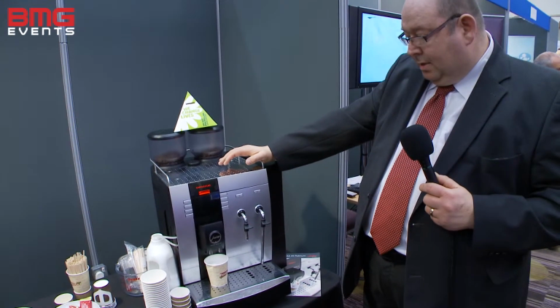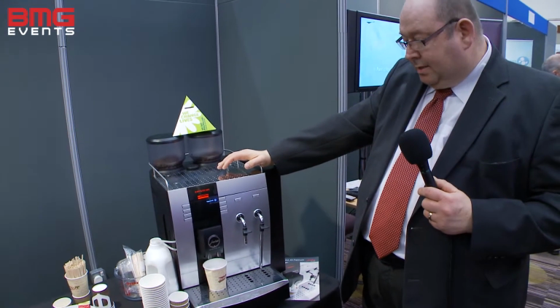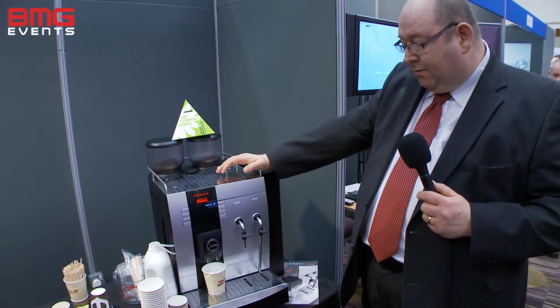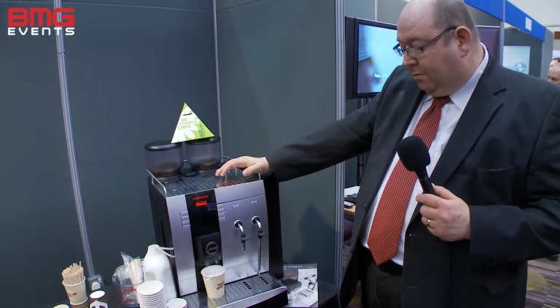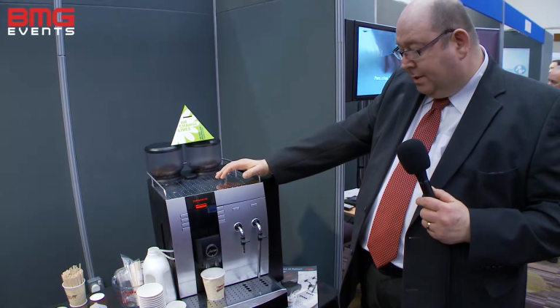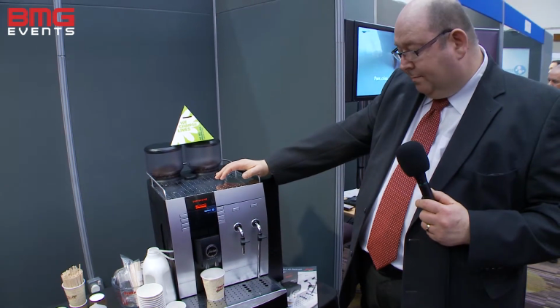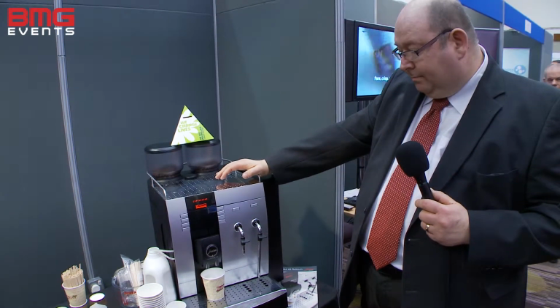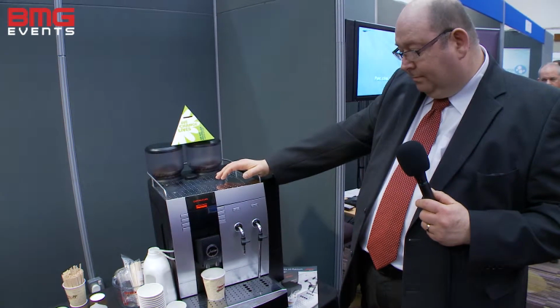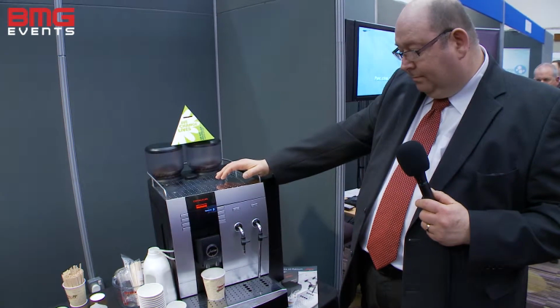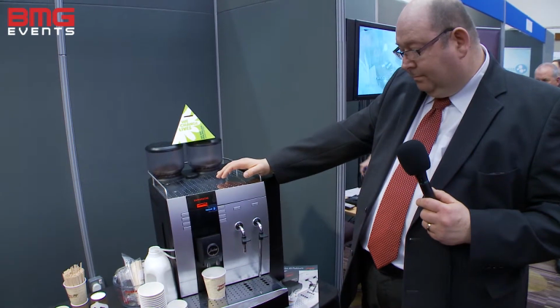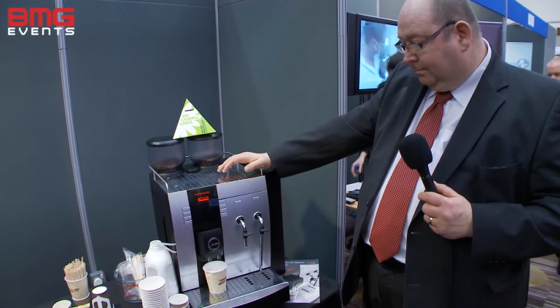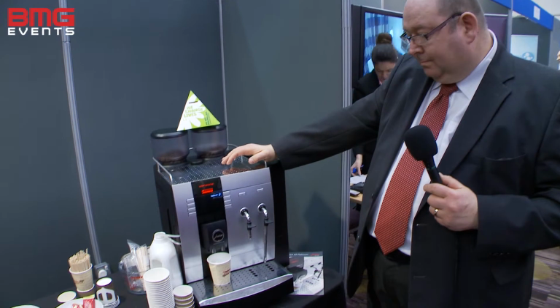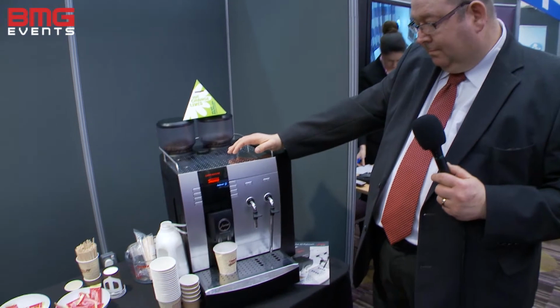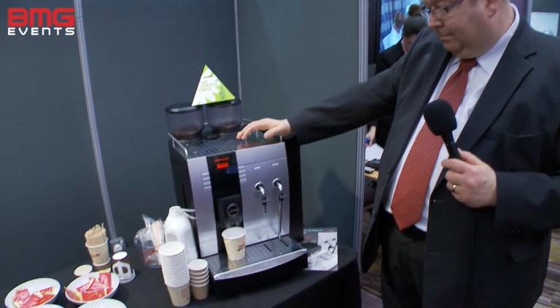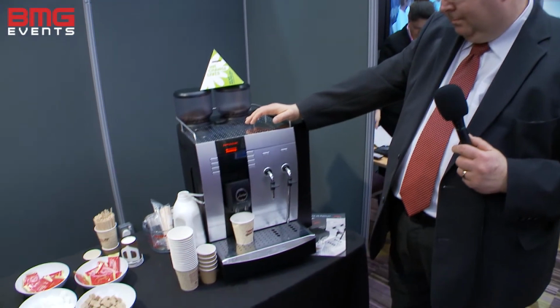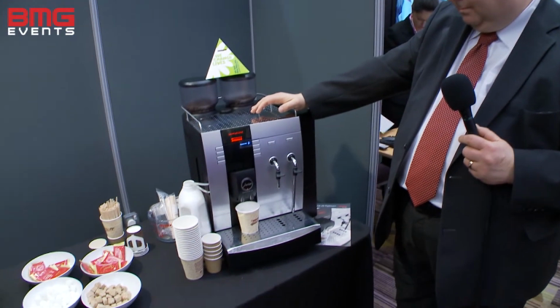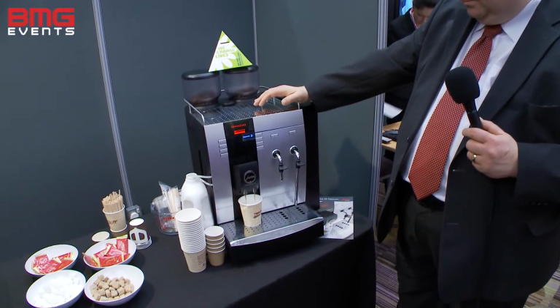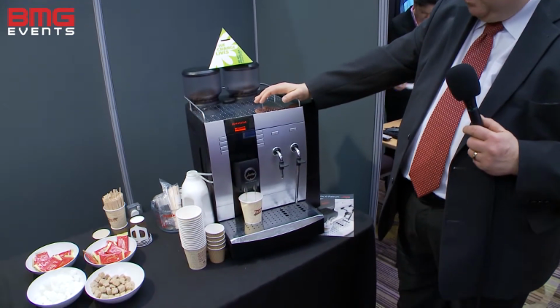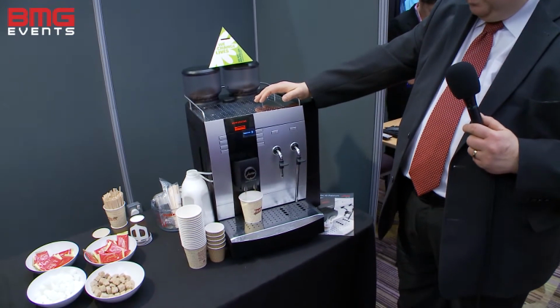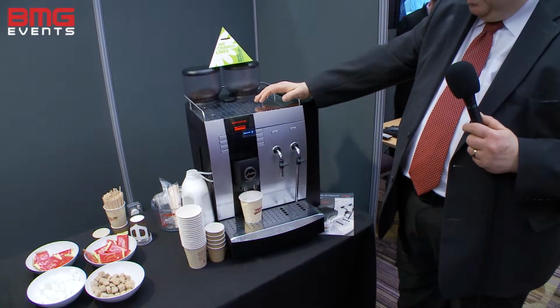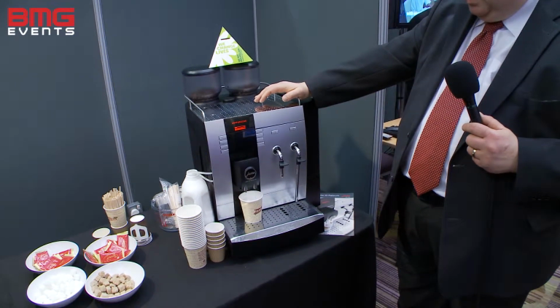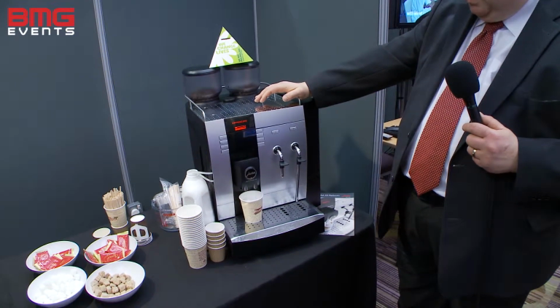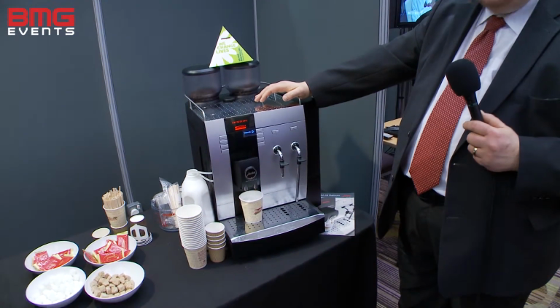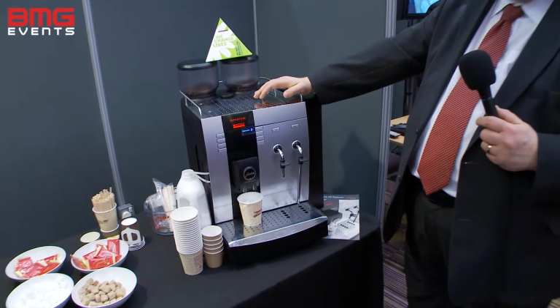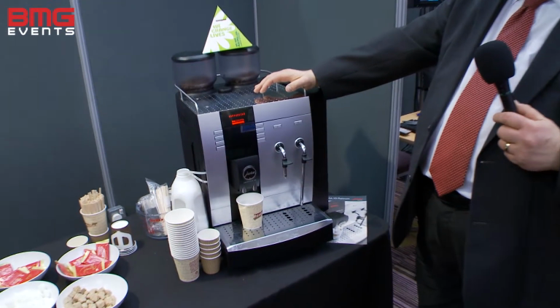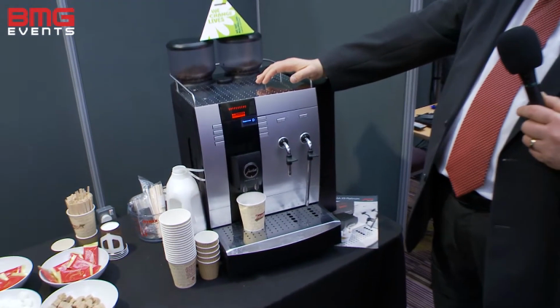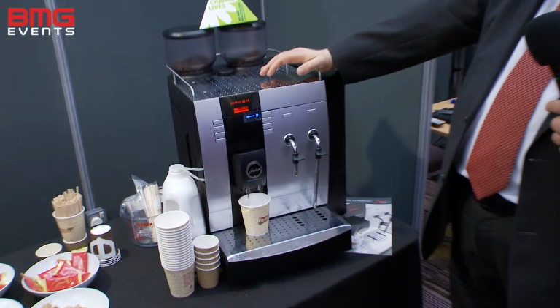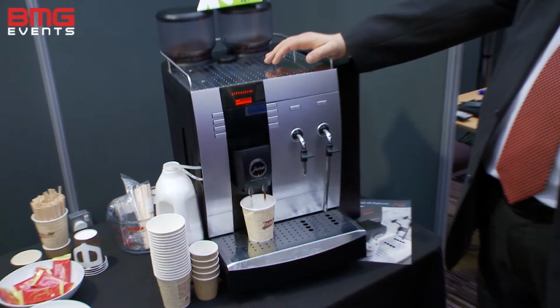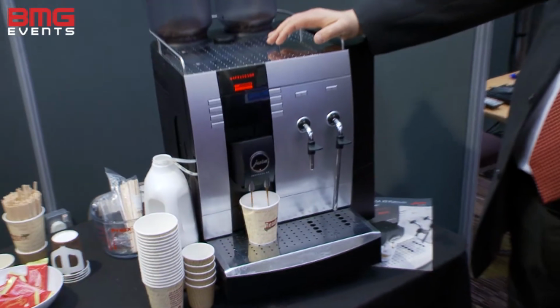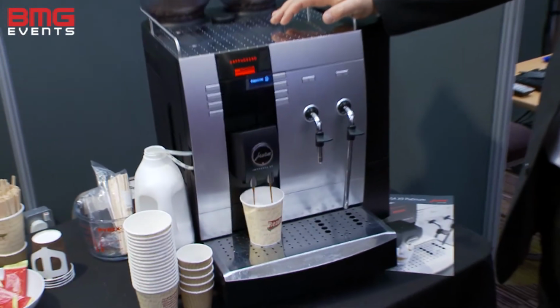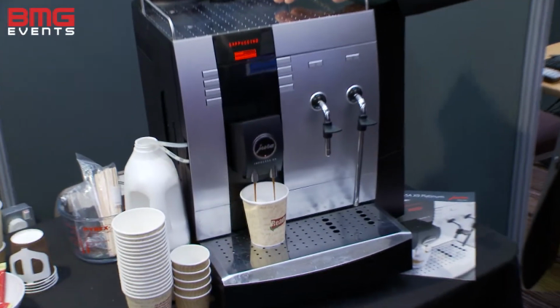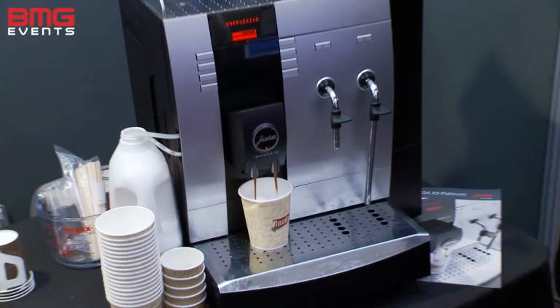So that's halfway through the process. Unfortunately you can't smell the coffee, but it's actually an exceptionally good smell.